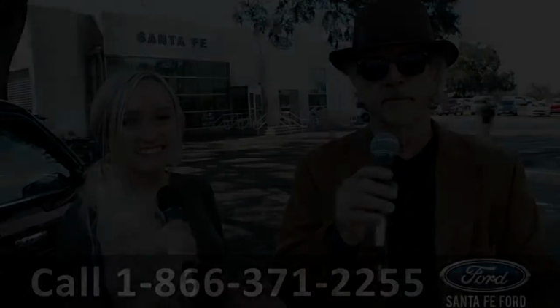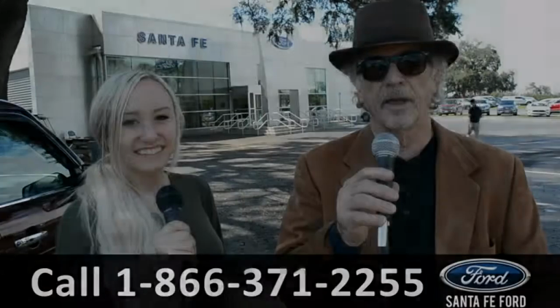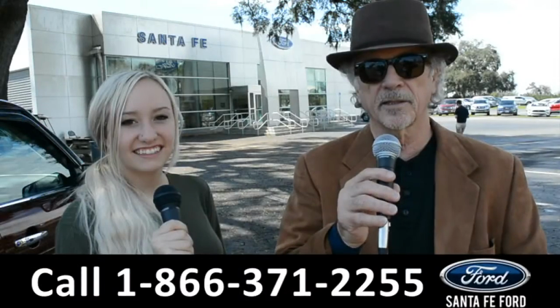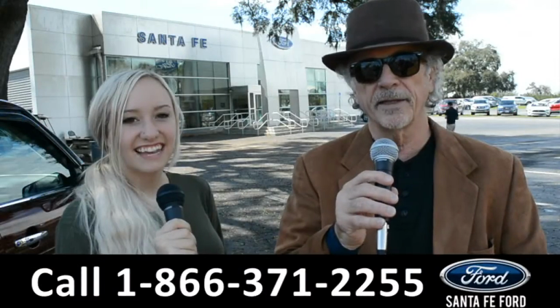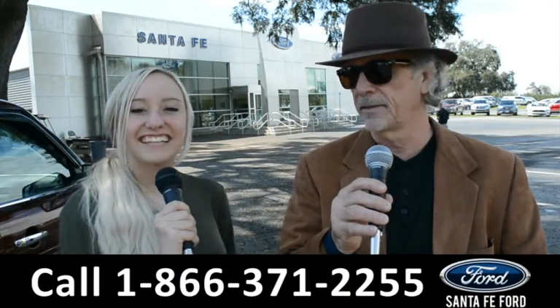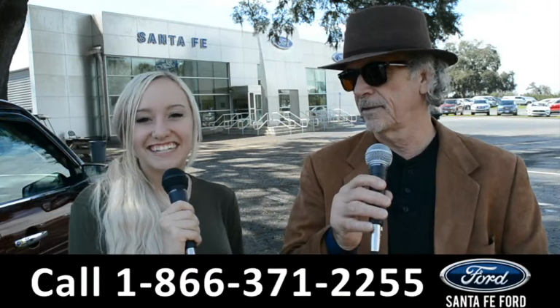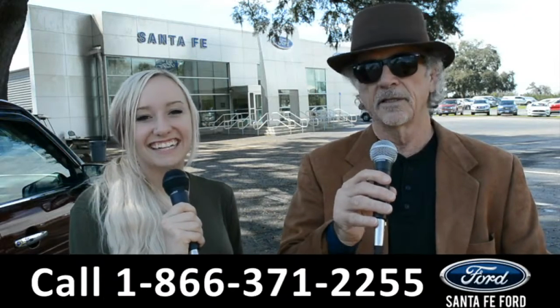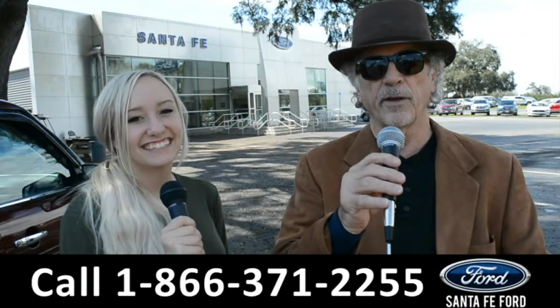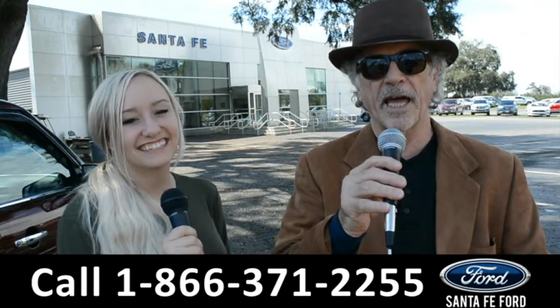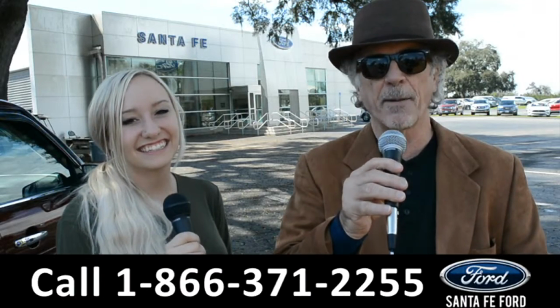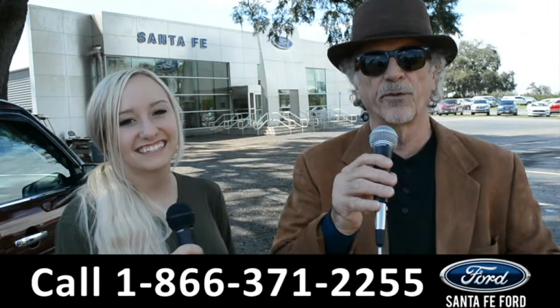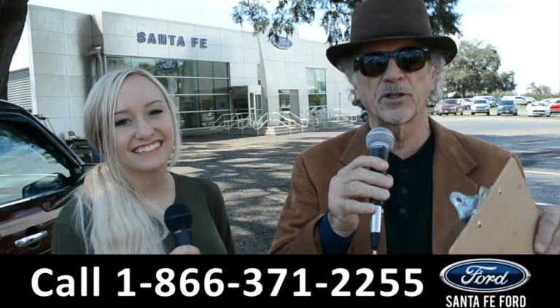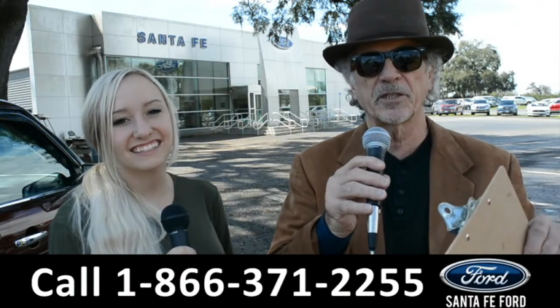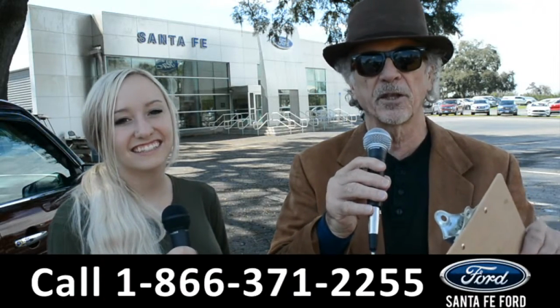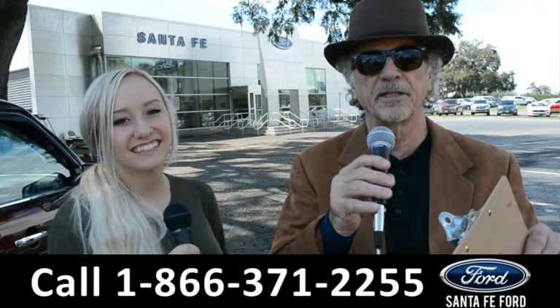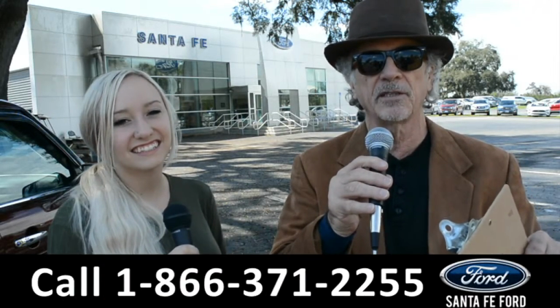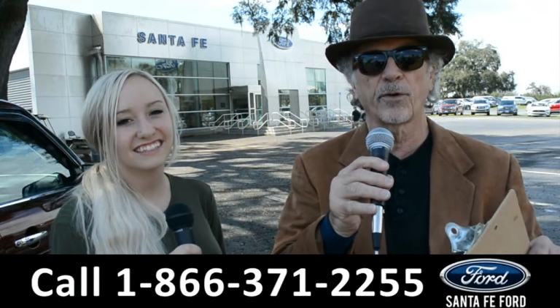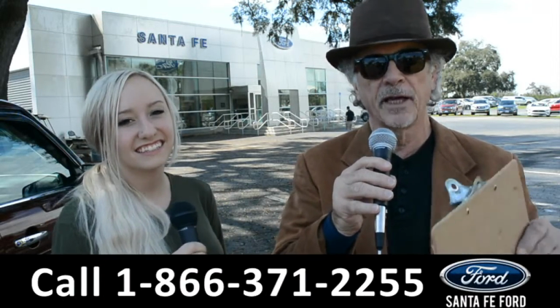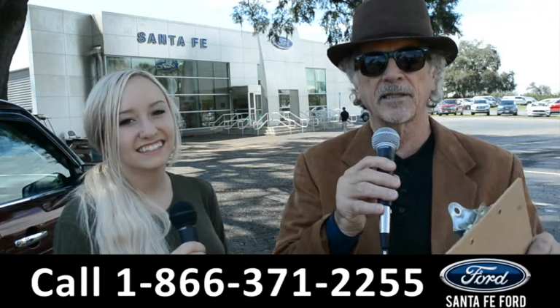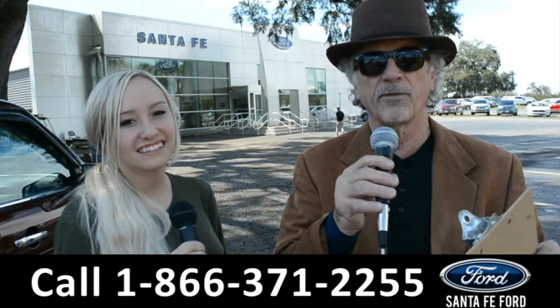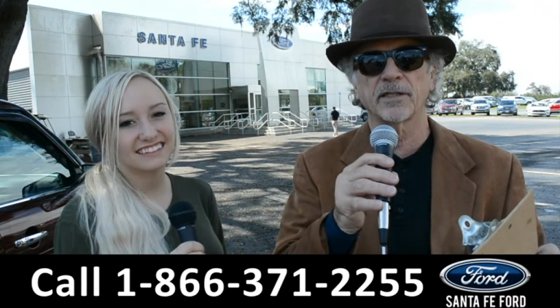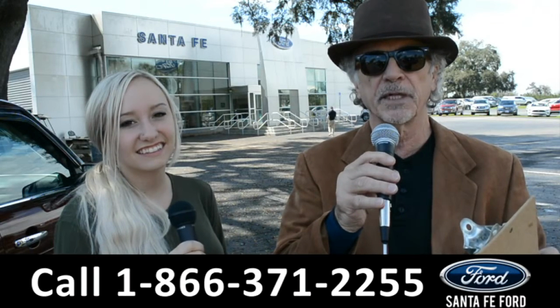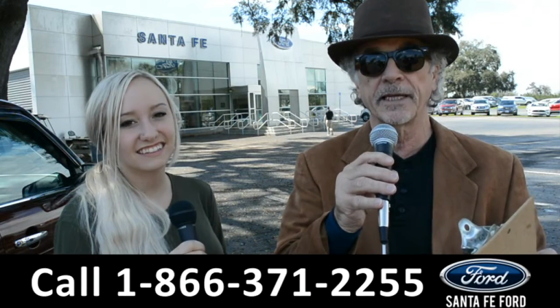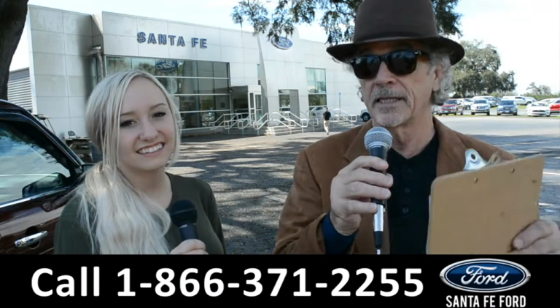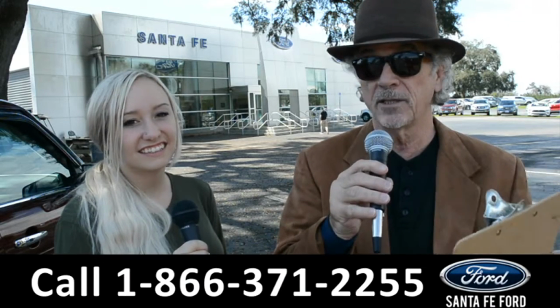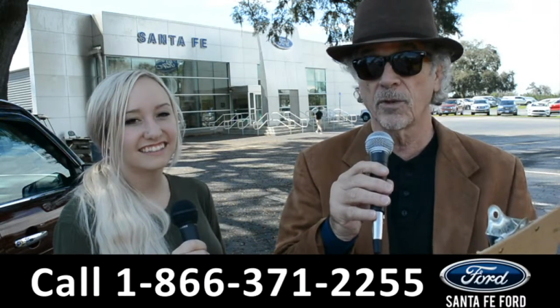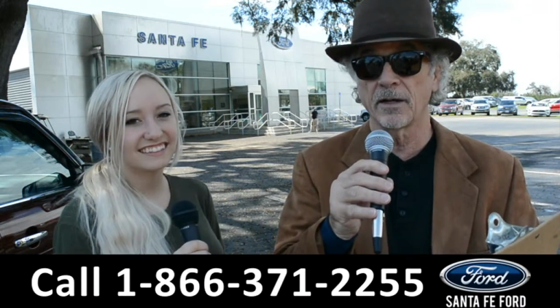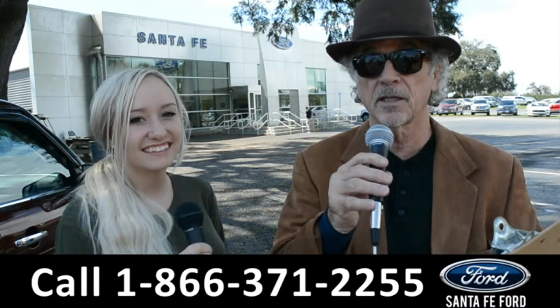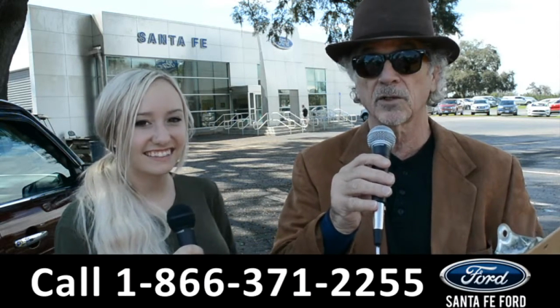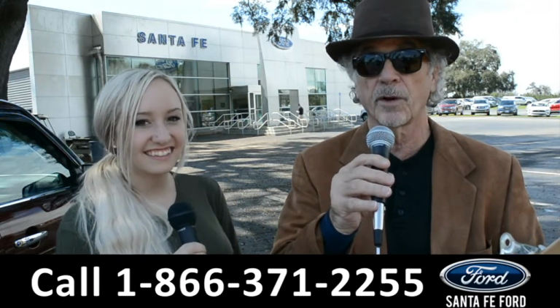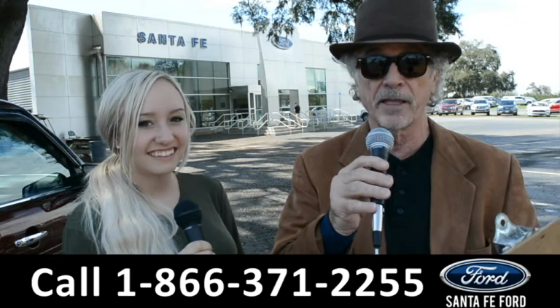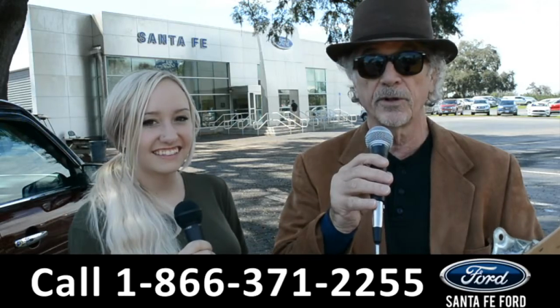Hey, this is Randy and this is Alyssa. SantaFeFord.com, the Ford Supercenter located near Gainesville, Florida, I-75 exit 399. Stay tuned — right now Alyssa is going to show us one of our brand new Fords.